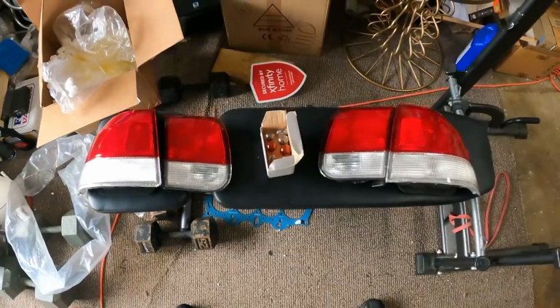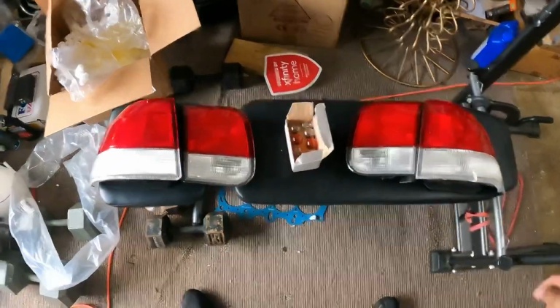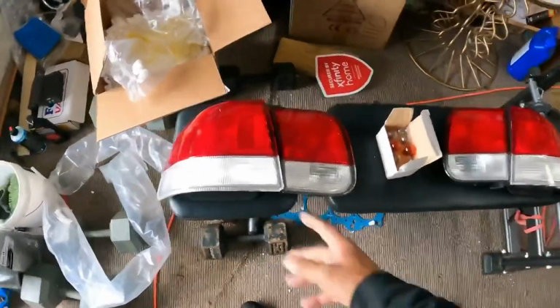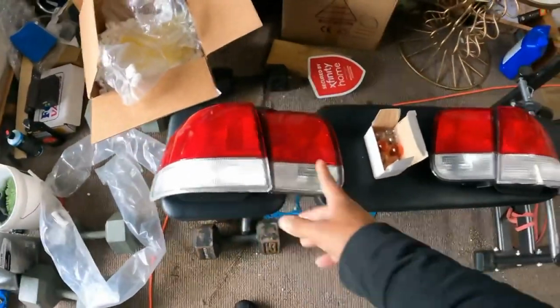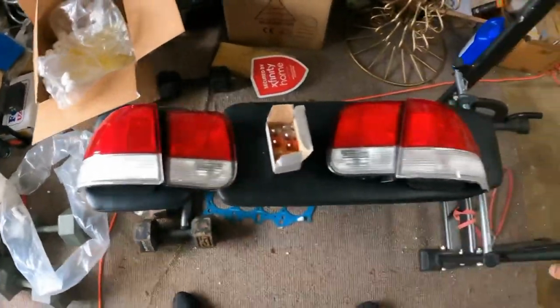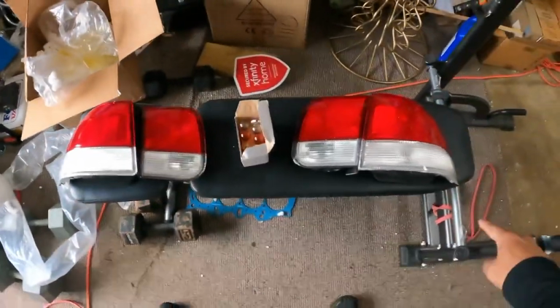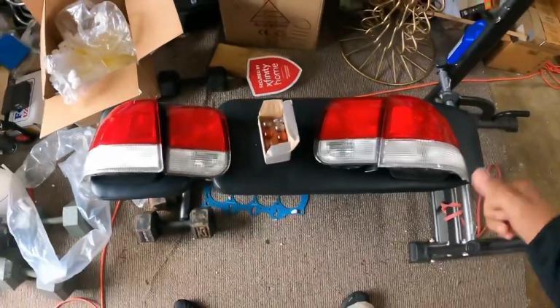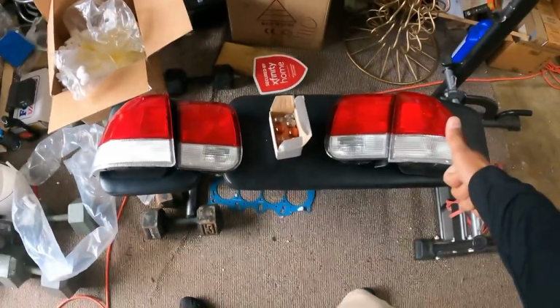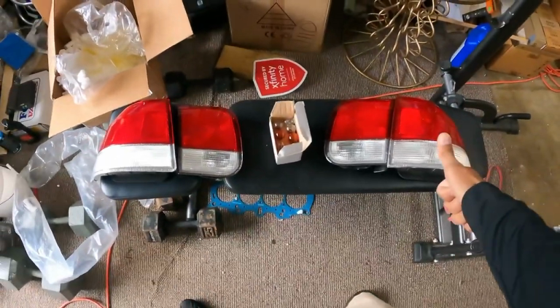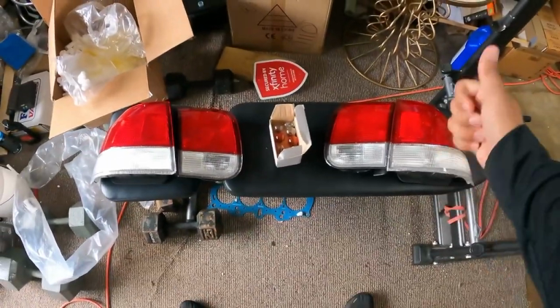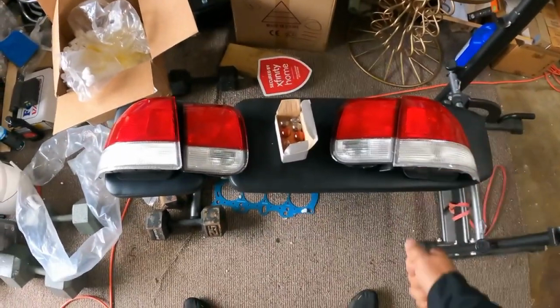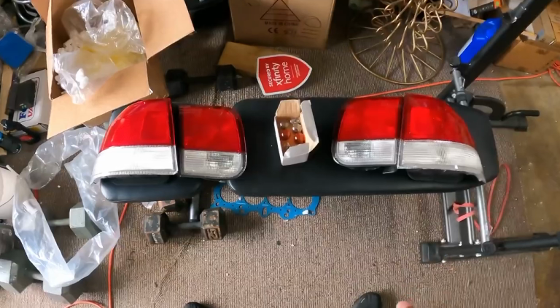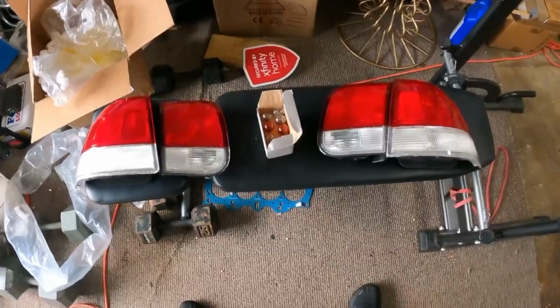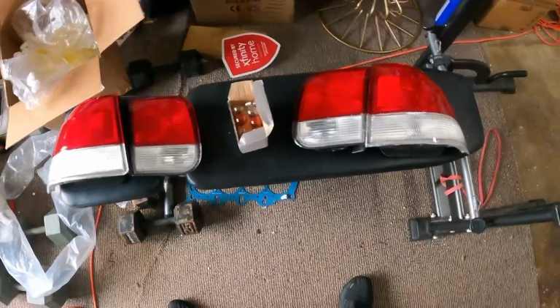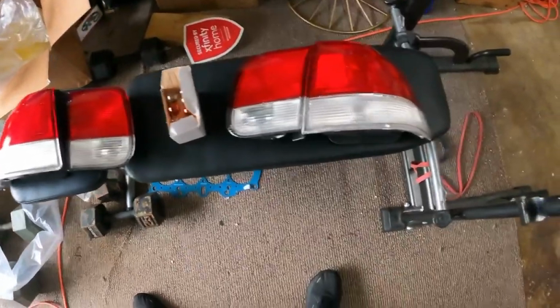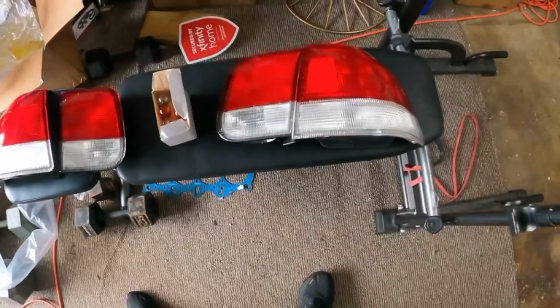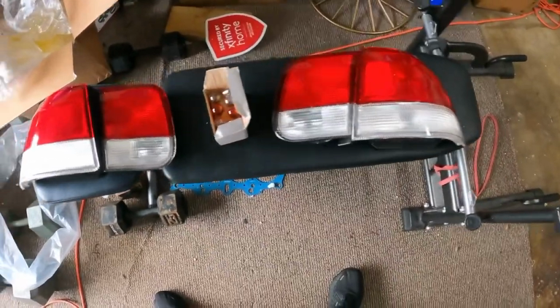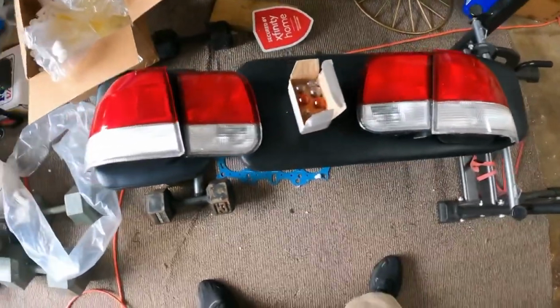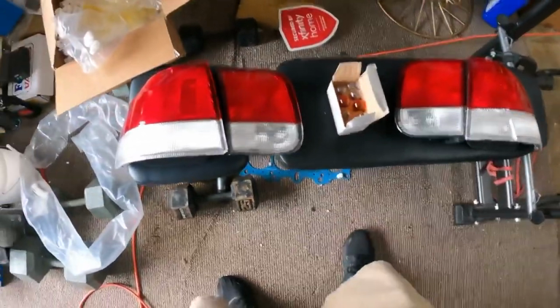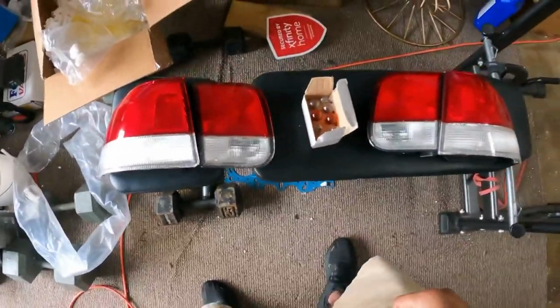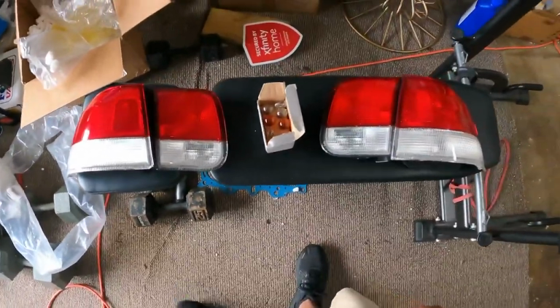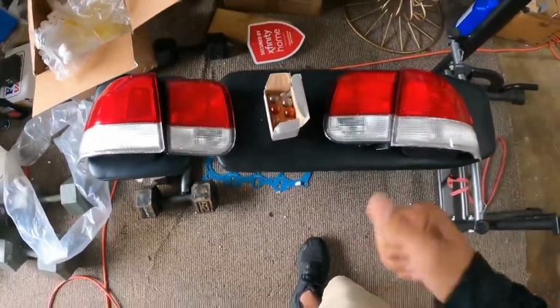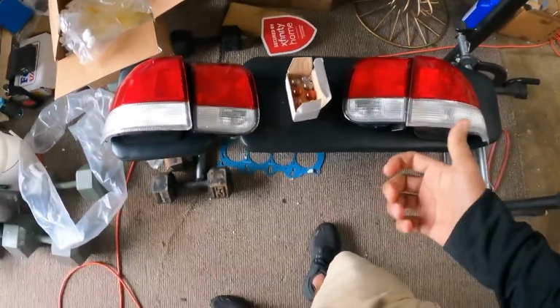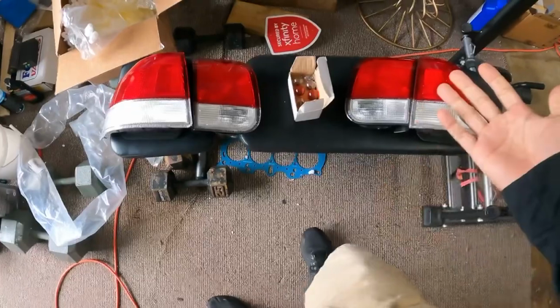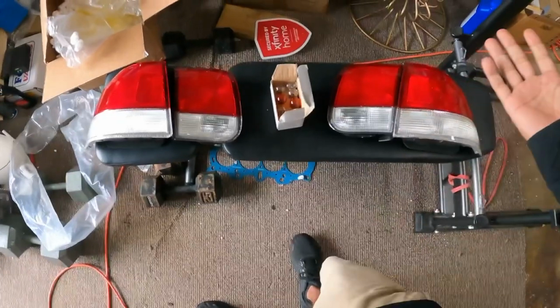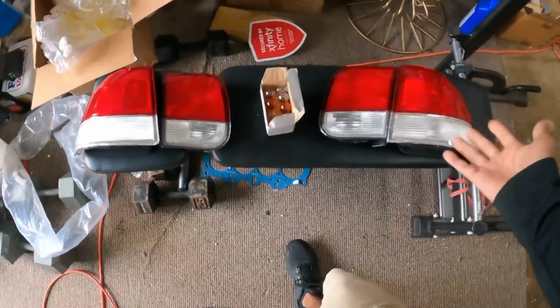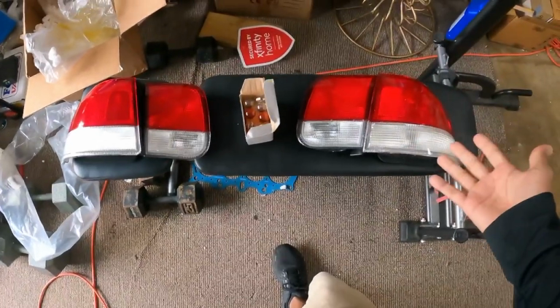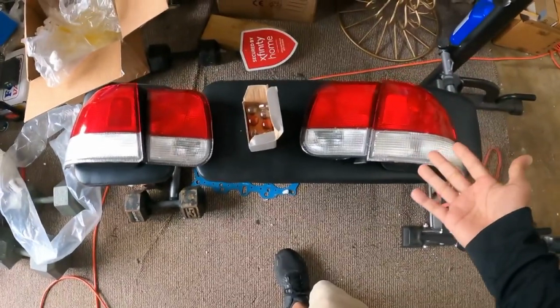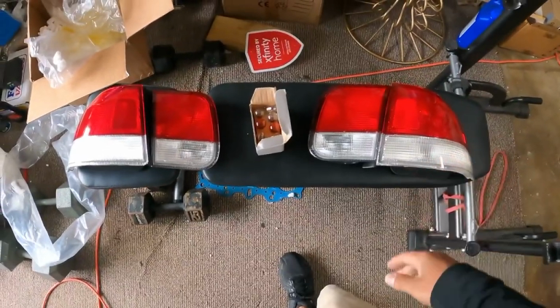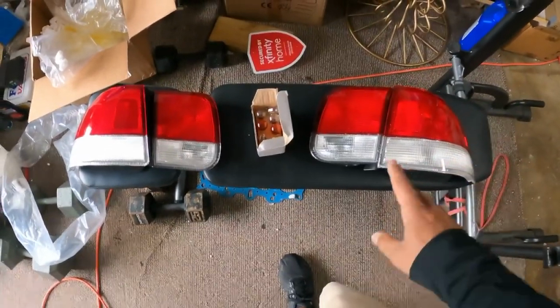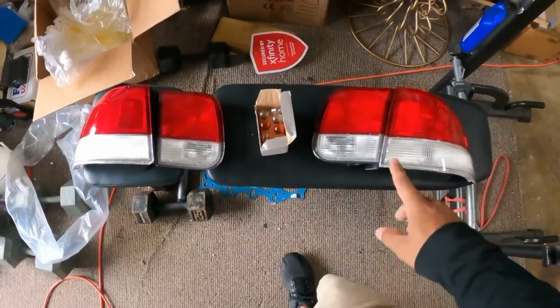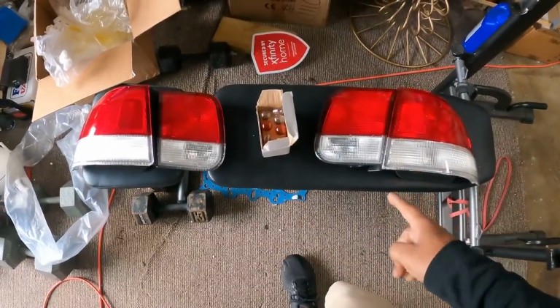What up YouTube, so my 50/50 tail lights are in. These tail lights have been impossible to find — I've been looking for them for like the last couple months. I don't know why I can't find them anywhere. I was able to find a set on eBay. I might have paid a little too much for them, but they're hard to find.